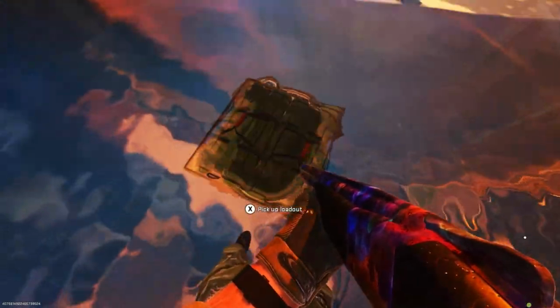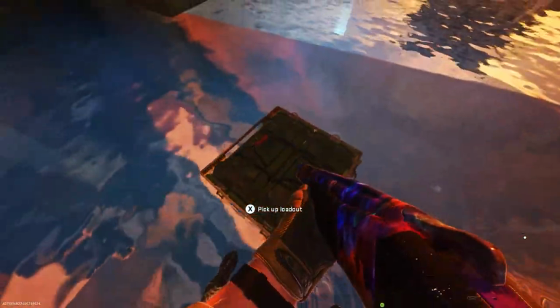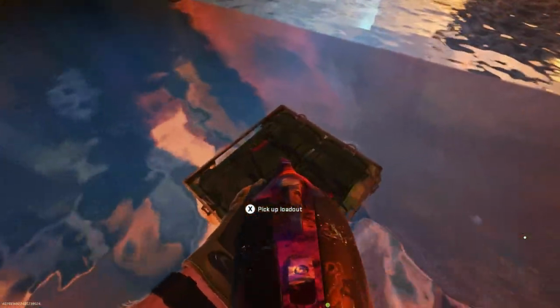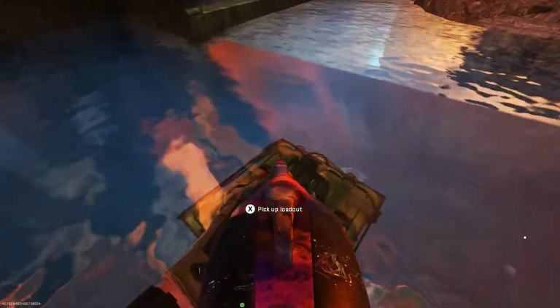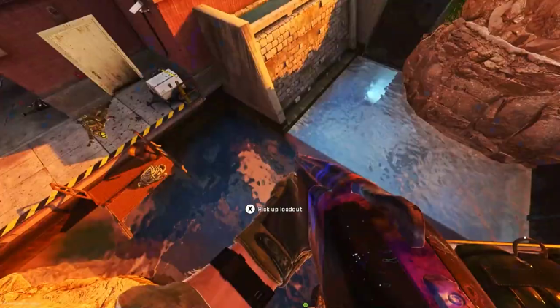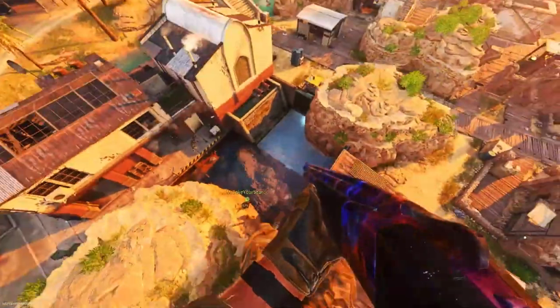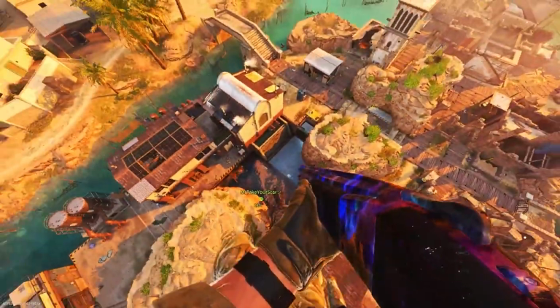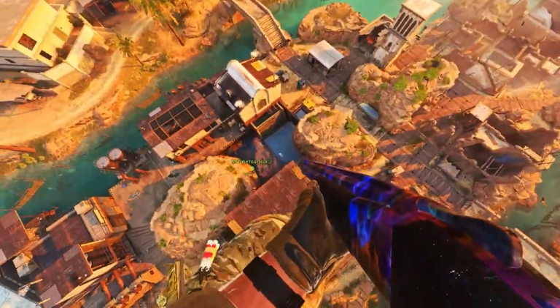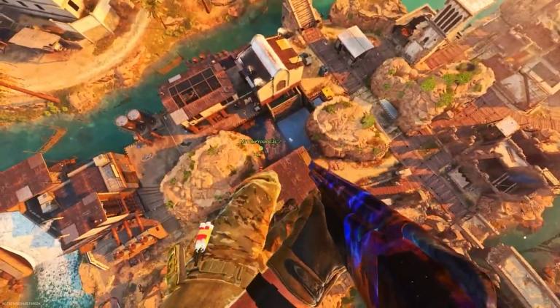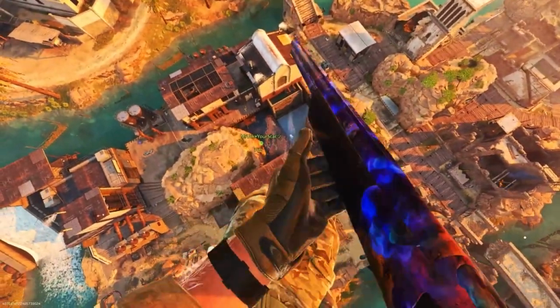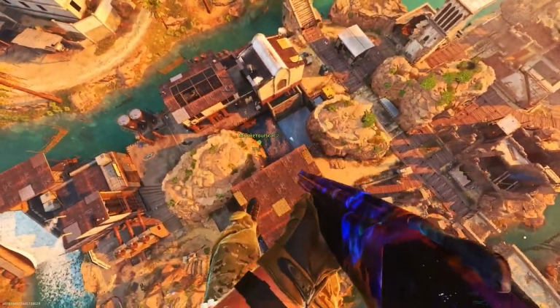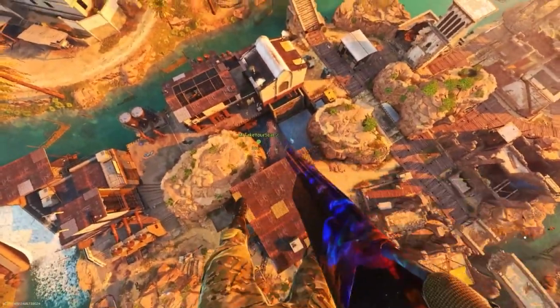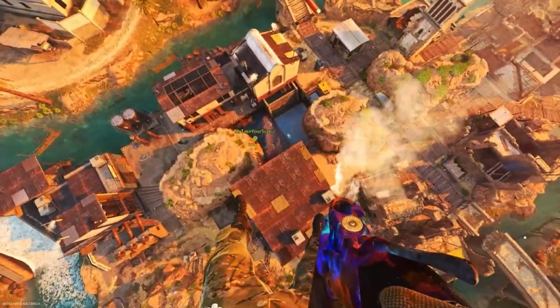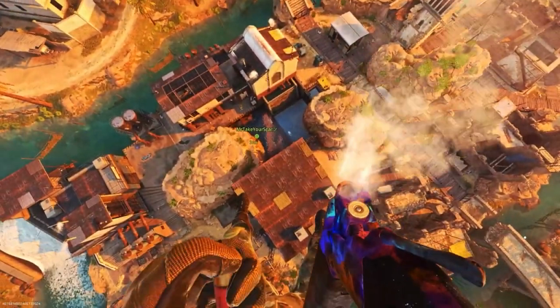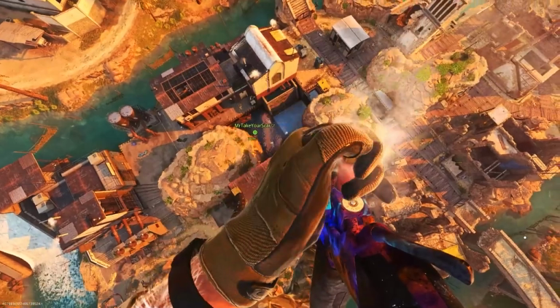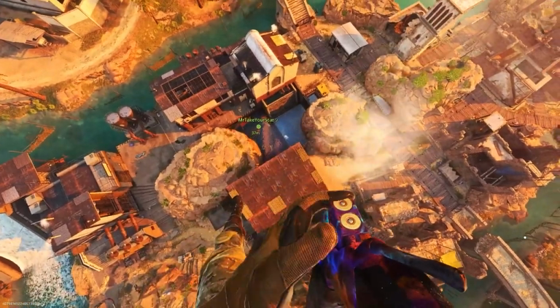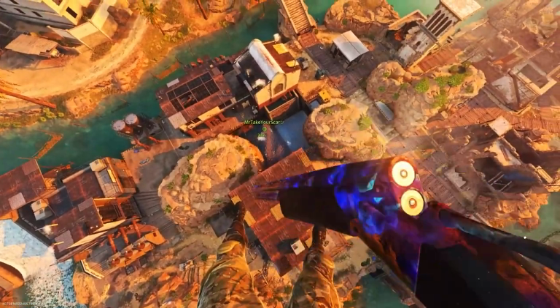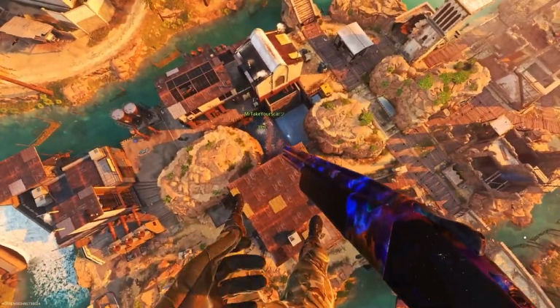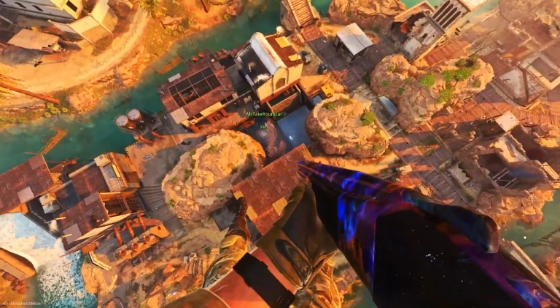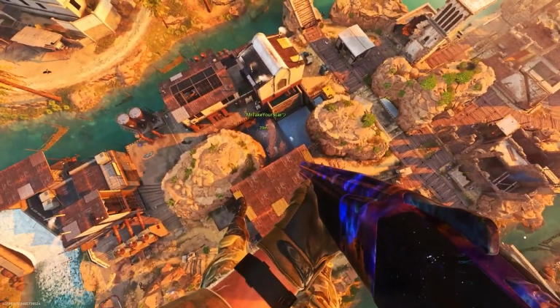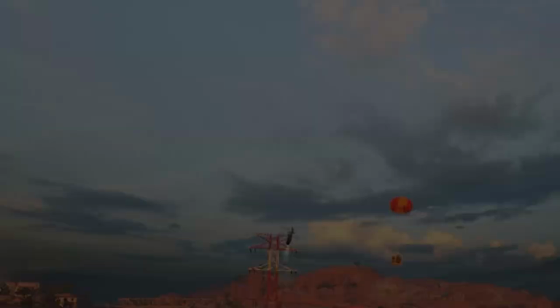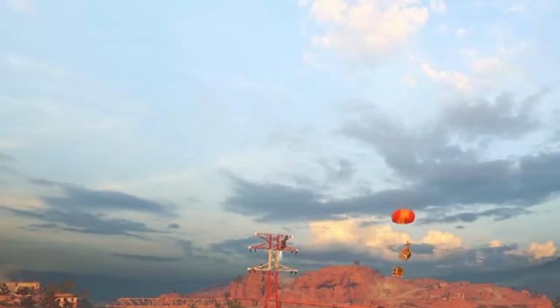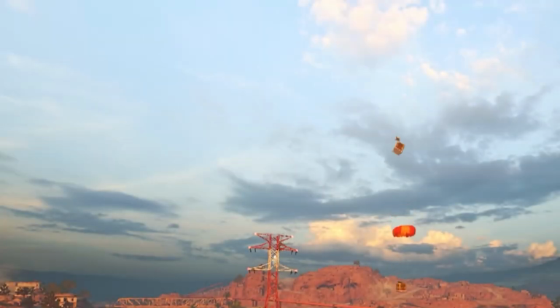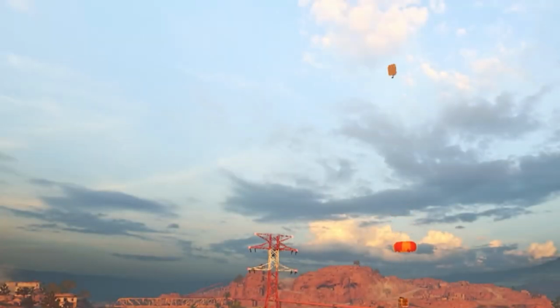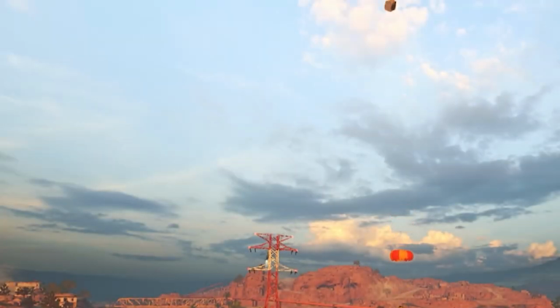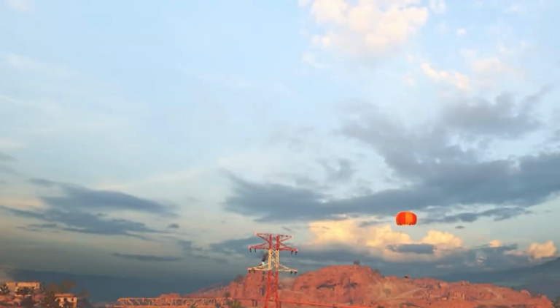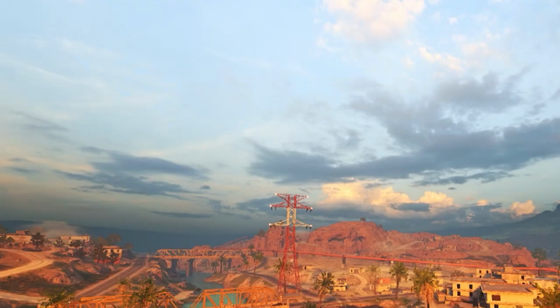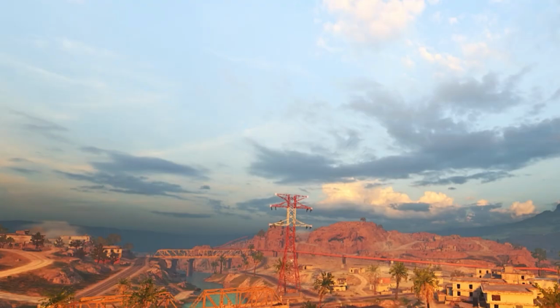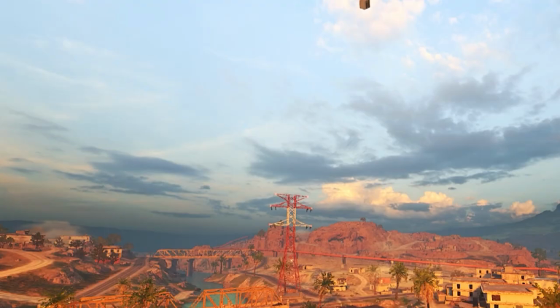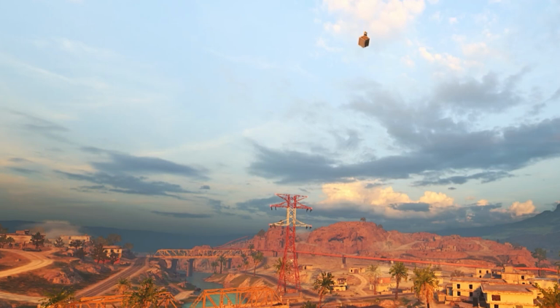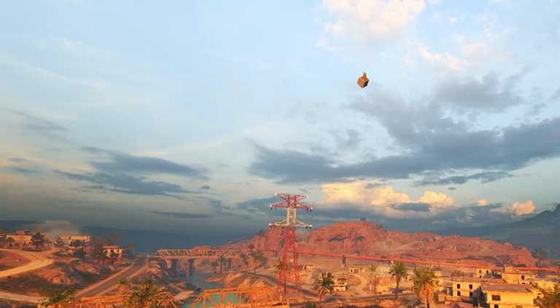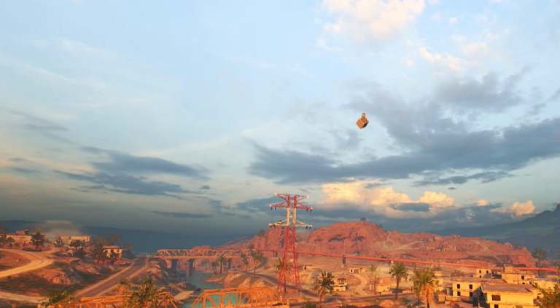You want to shoot the corner or any part of the top of the care package or loadout drop, and once you shoot it you'll go launching into the sky exactly like this. It's pretty crazy guys.